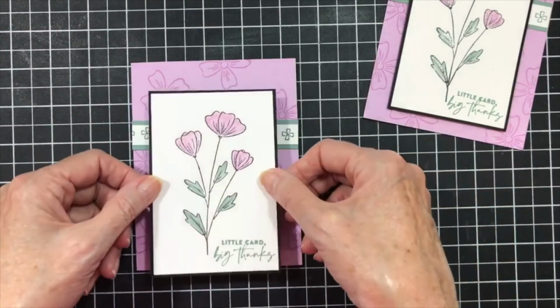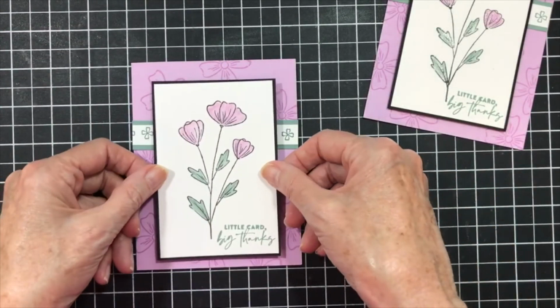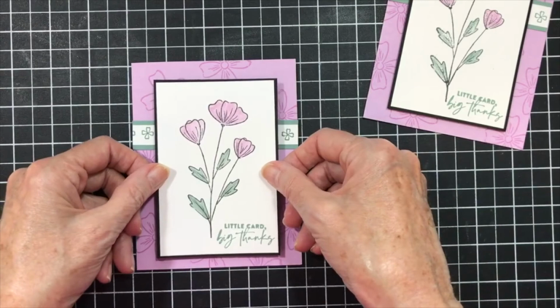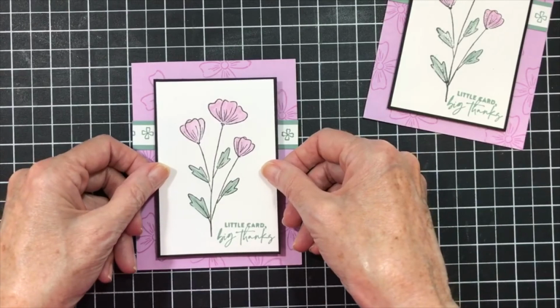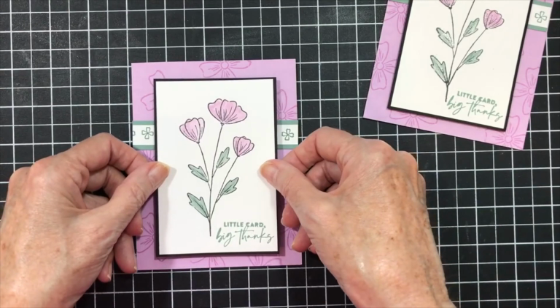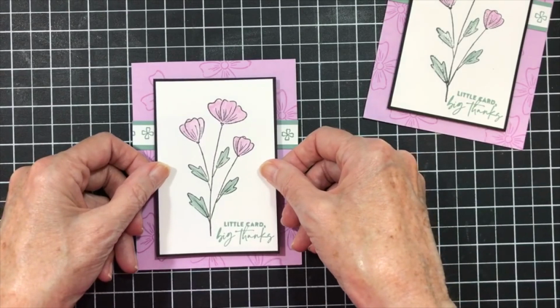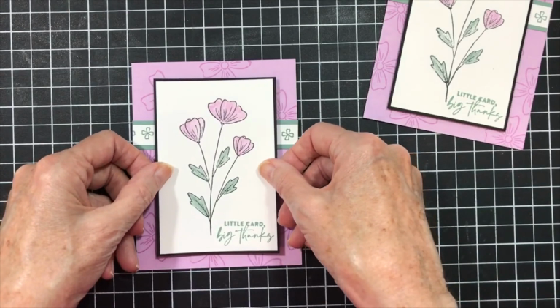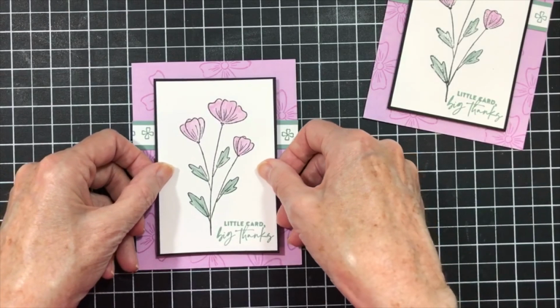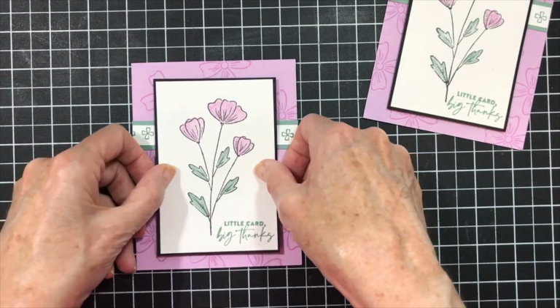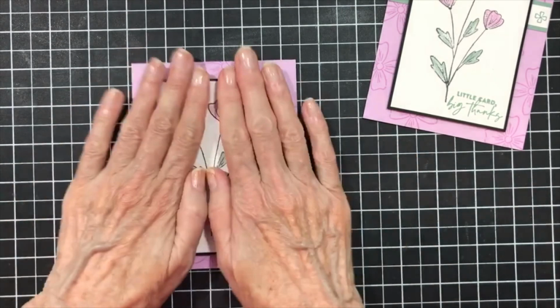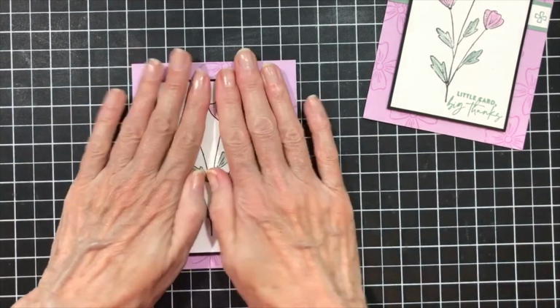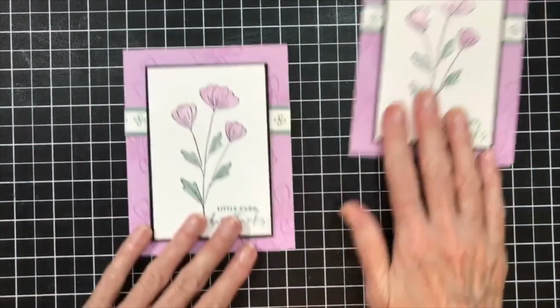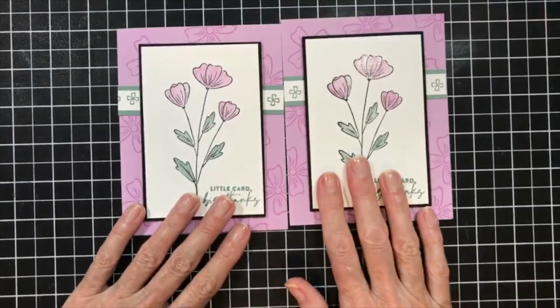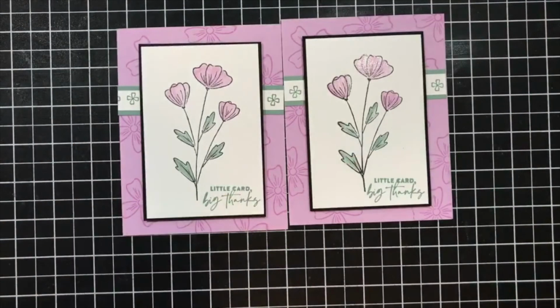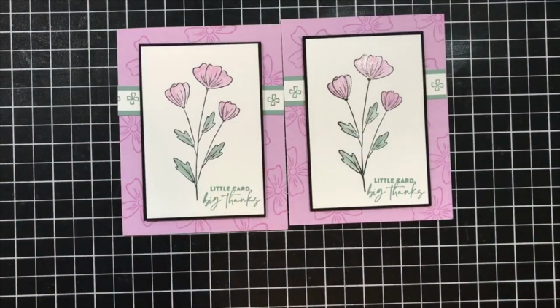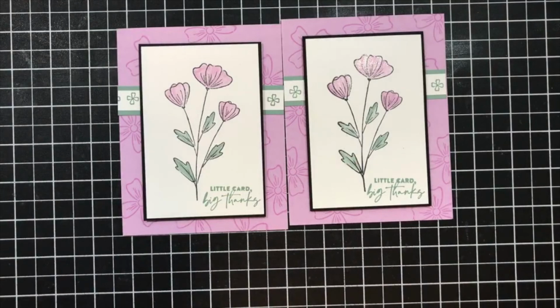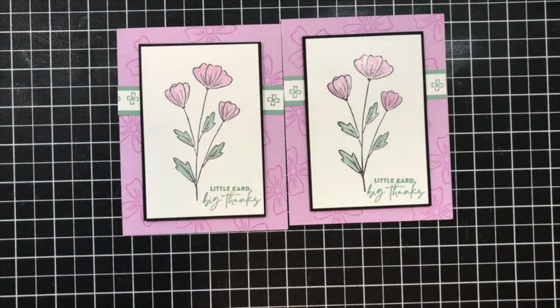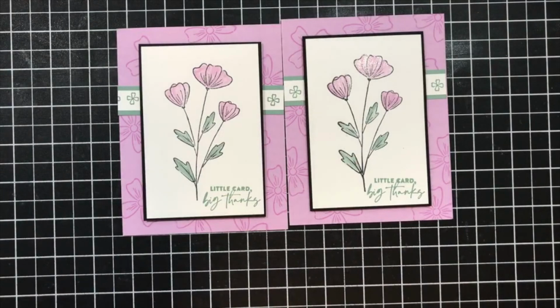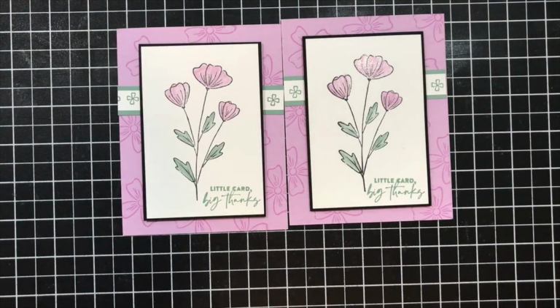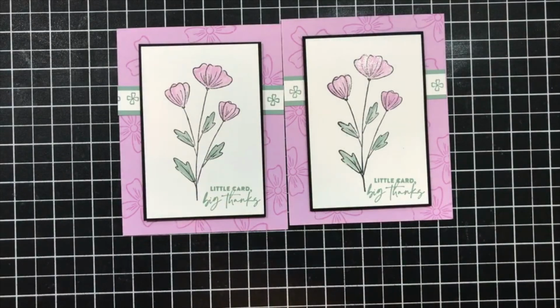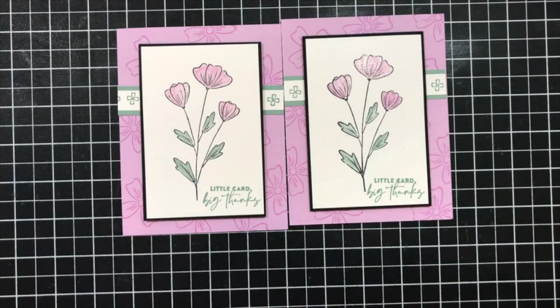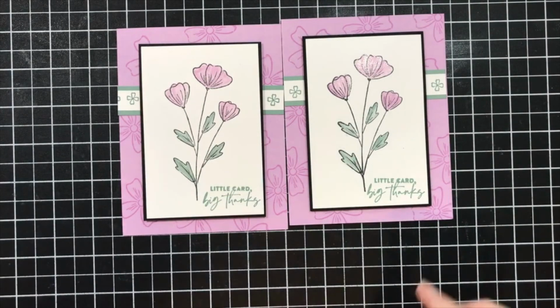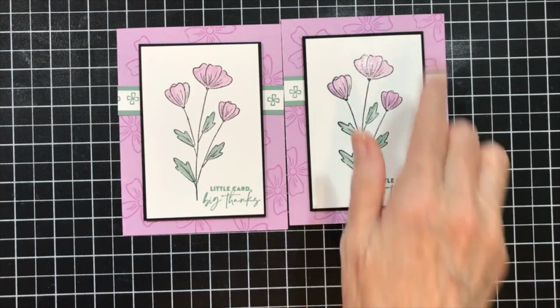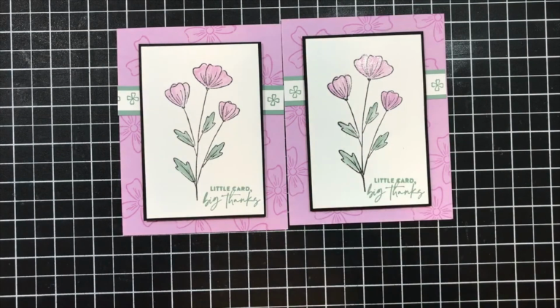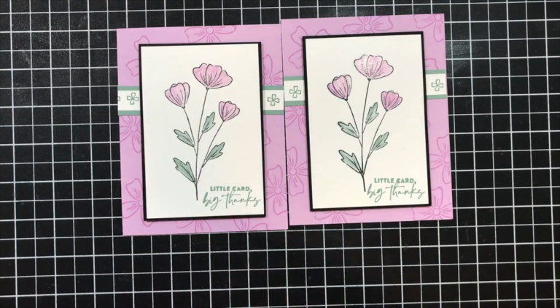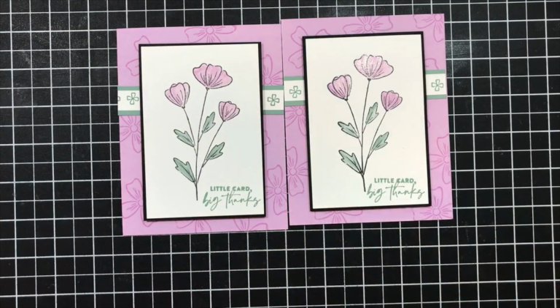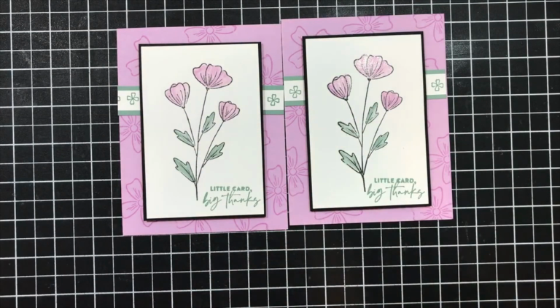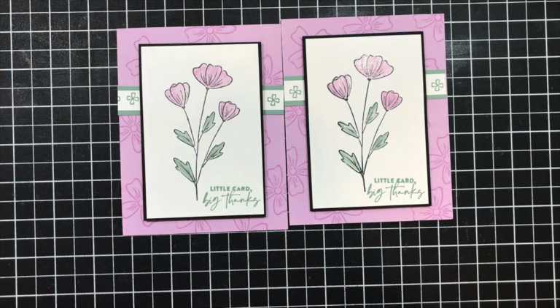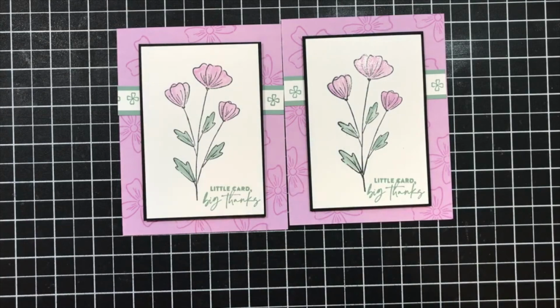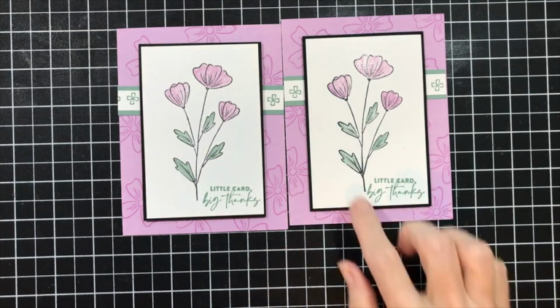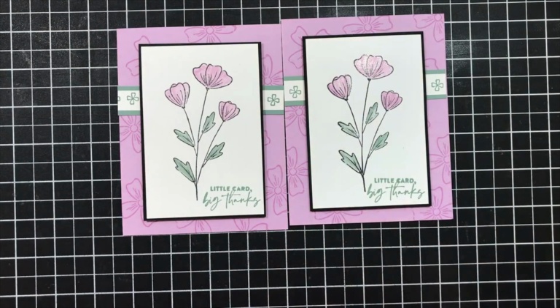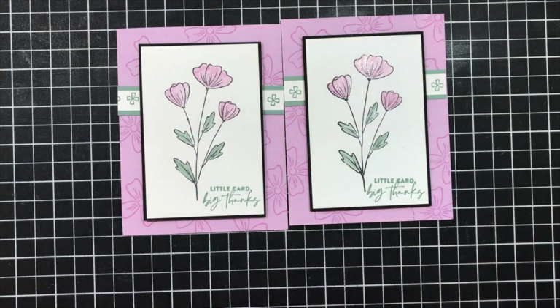Now I'm going to put this on. And there it is — quick and easy. If you want to step it up, you can add some gems or some ribbon here.